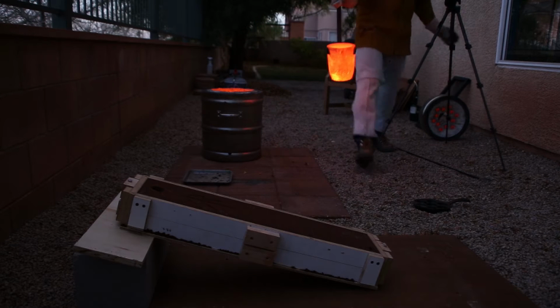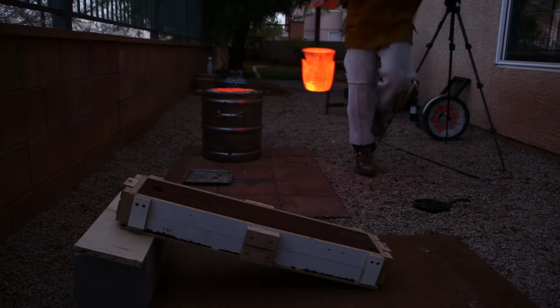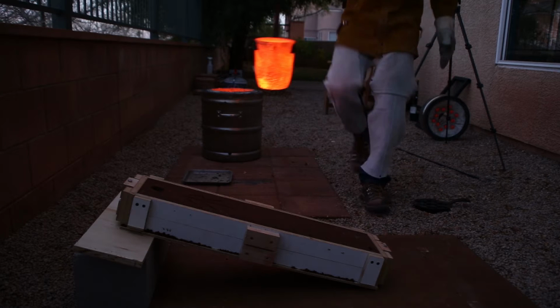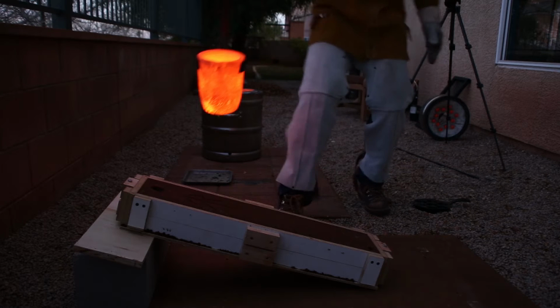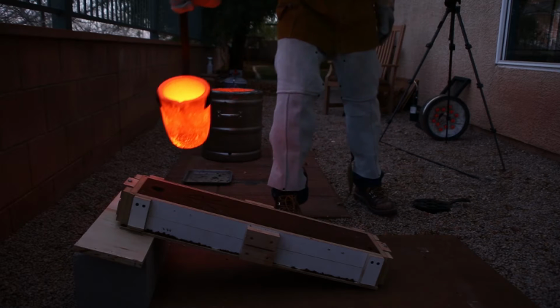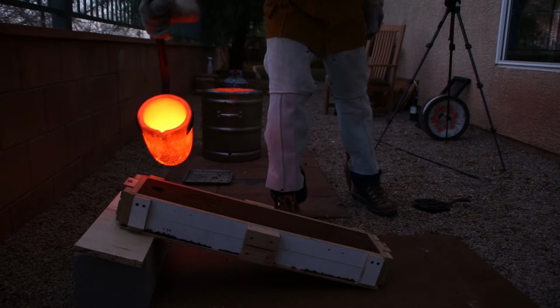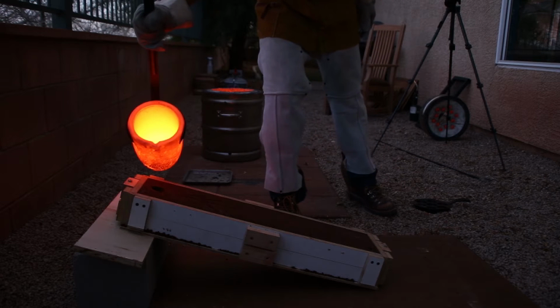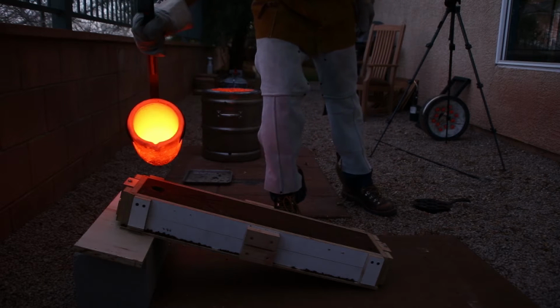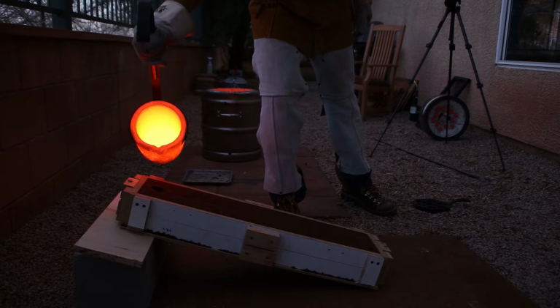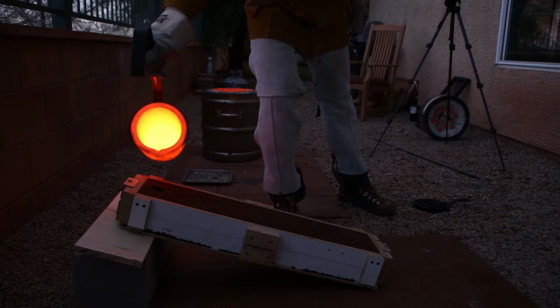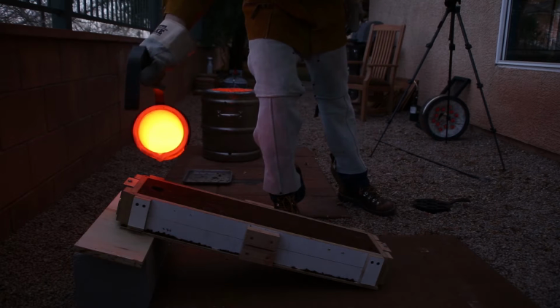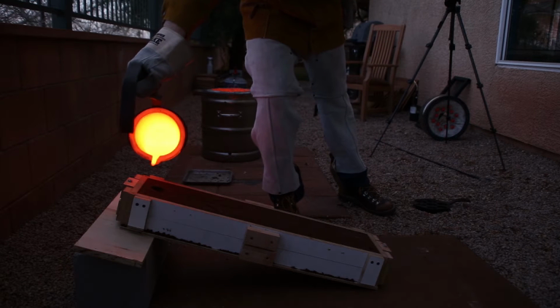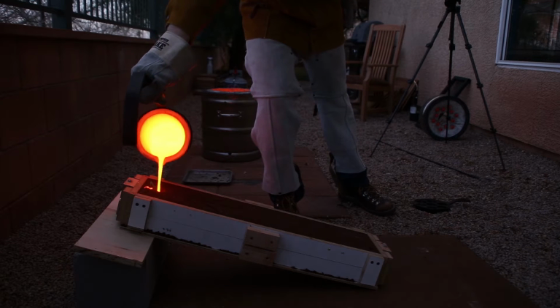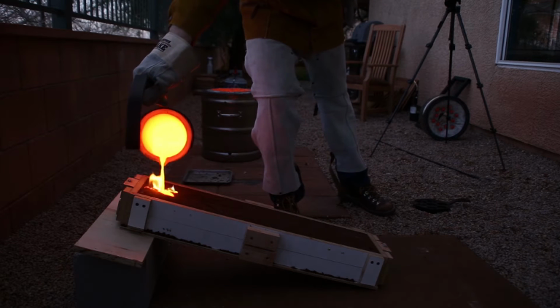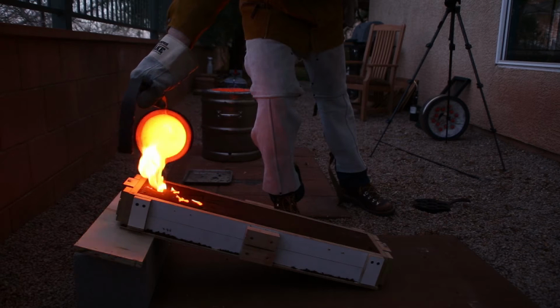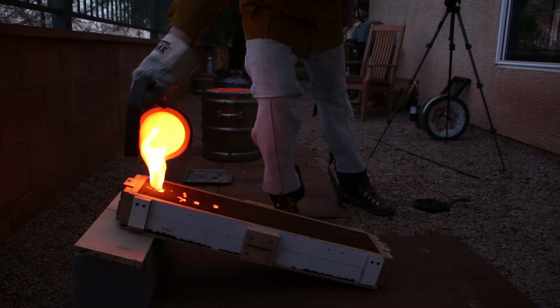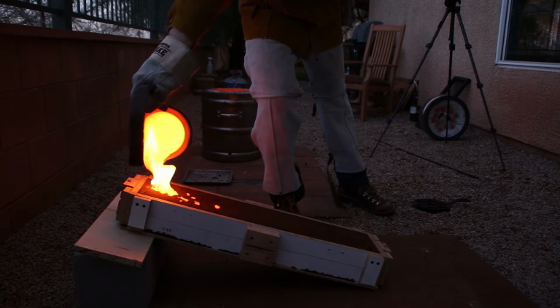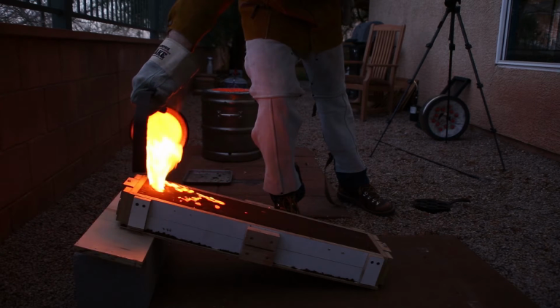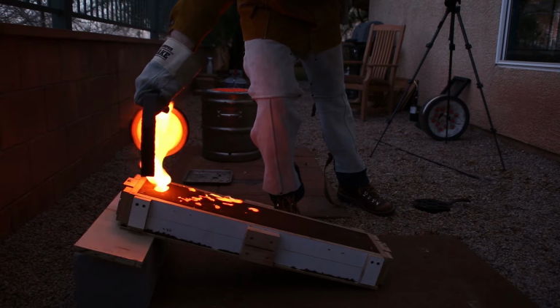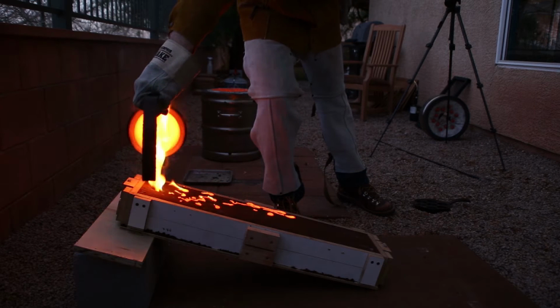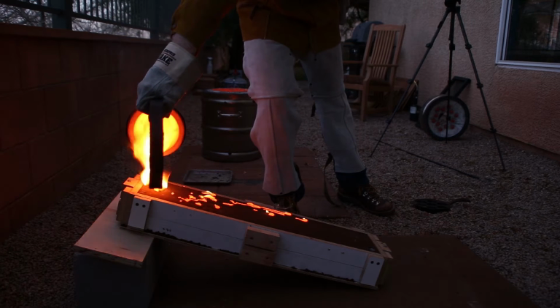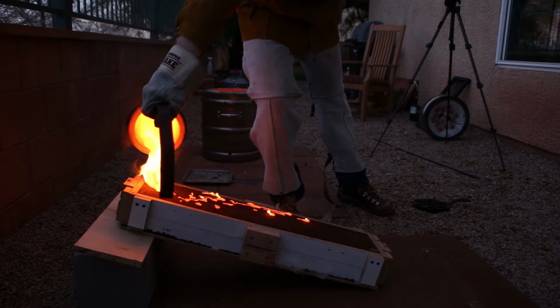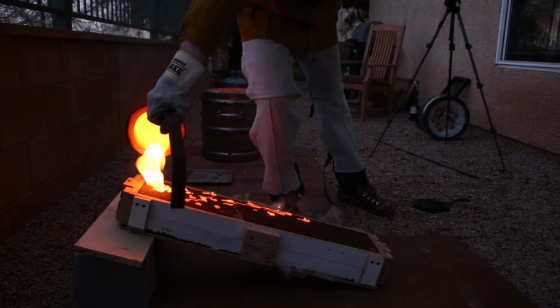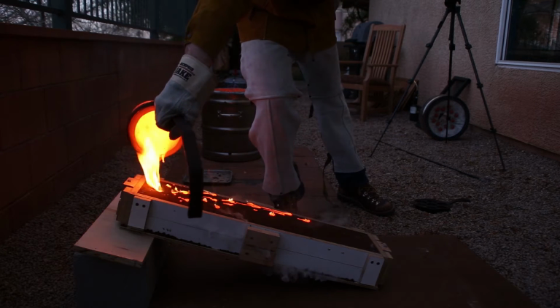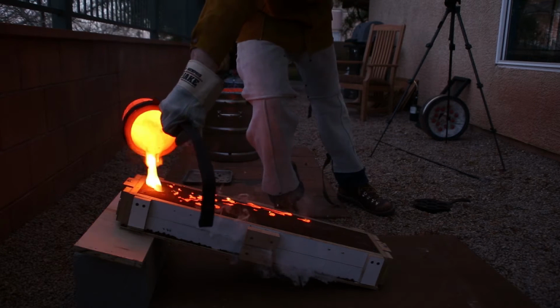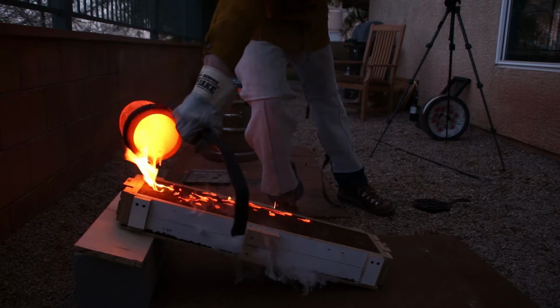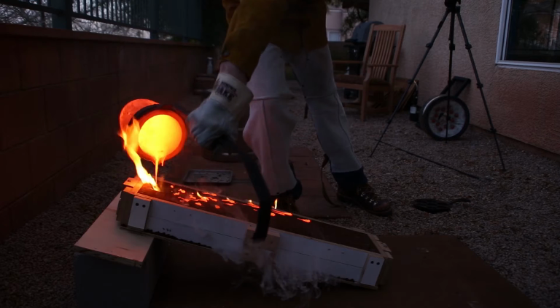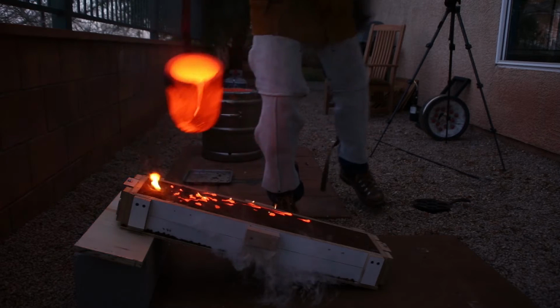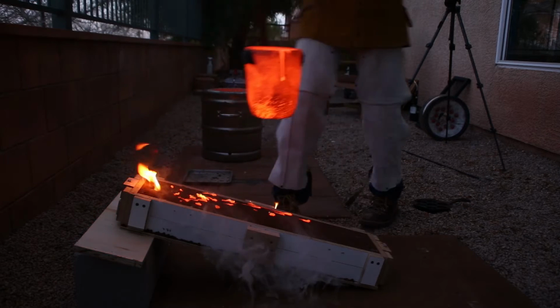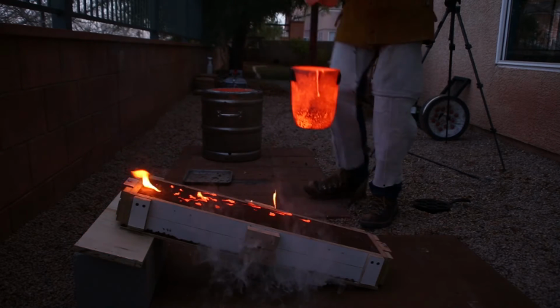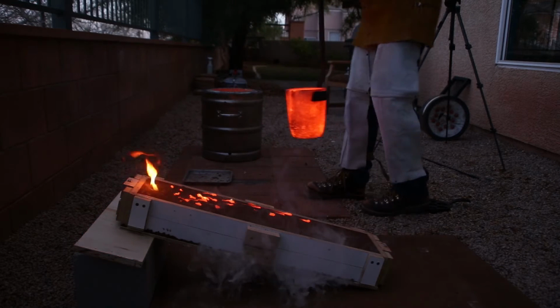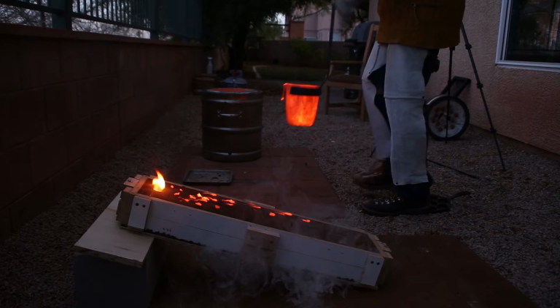This ceramic fiber isn't rated to withstand super high temperatures, but it will withstand up to 2,300 degrees. Keeping that in mind, I designed my furnace so that I could easily switch out the insulating materials when they inevitably break down.